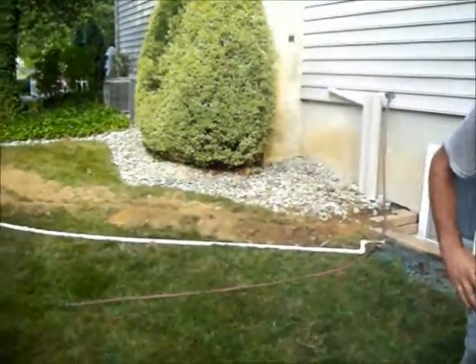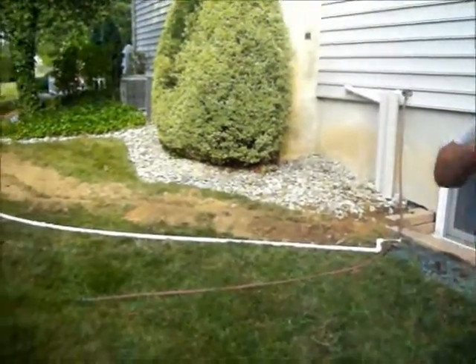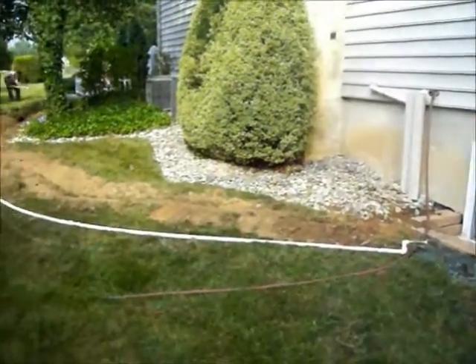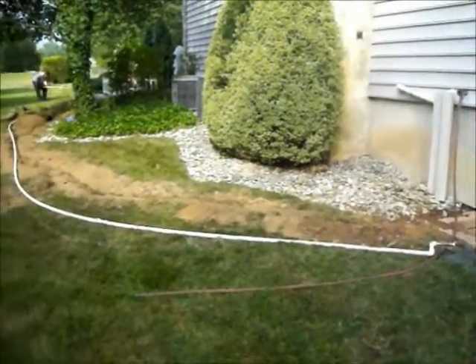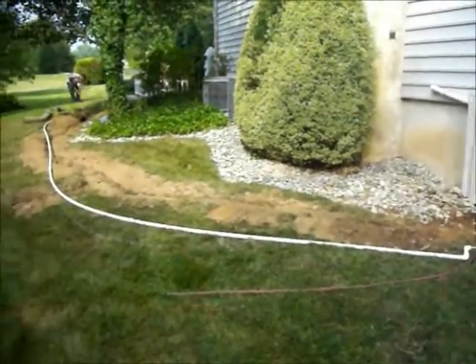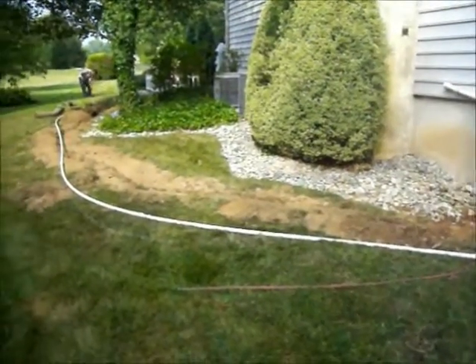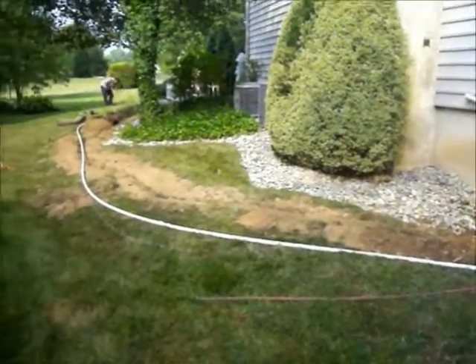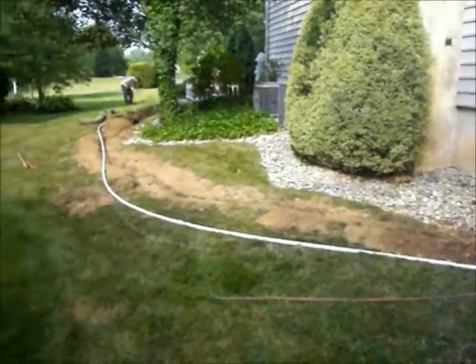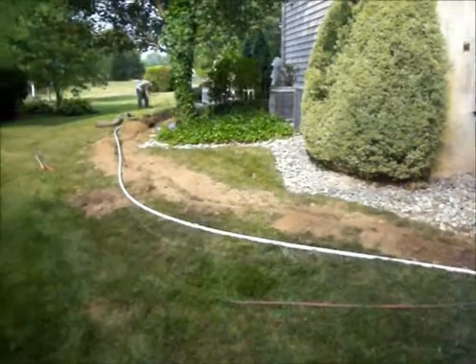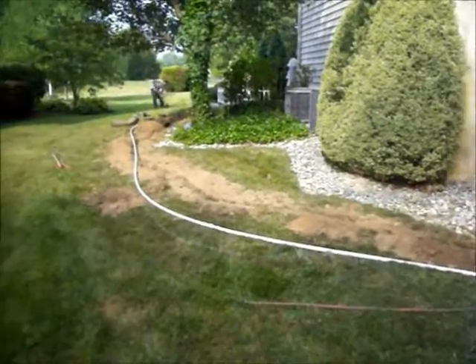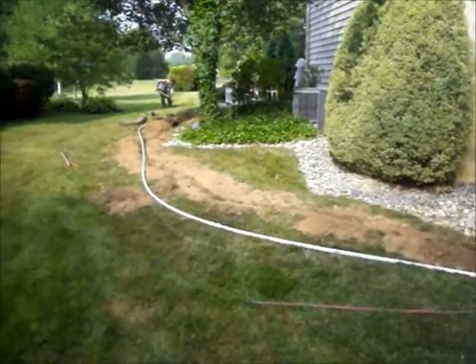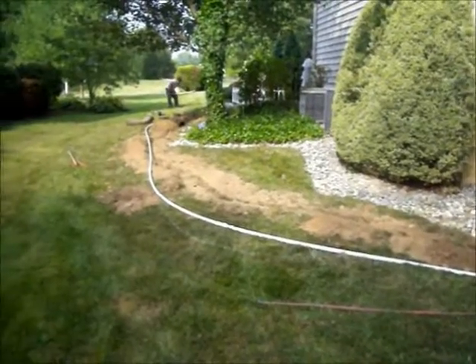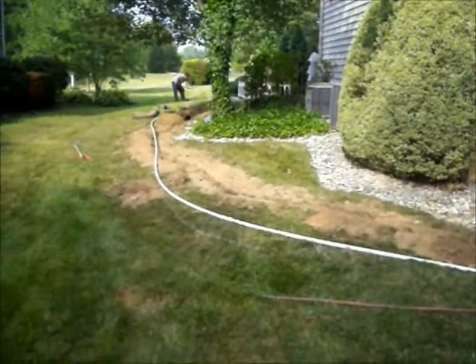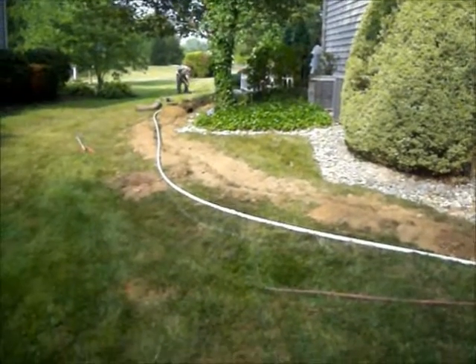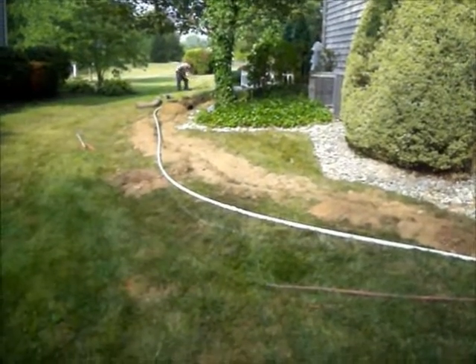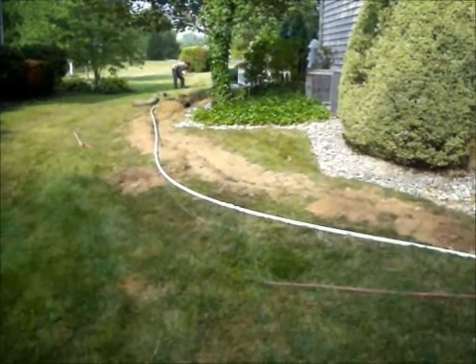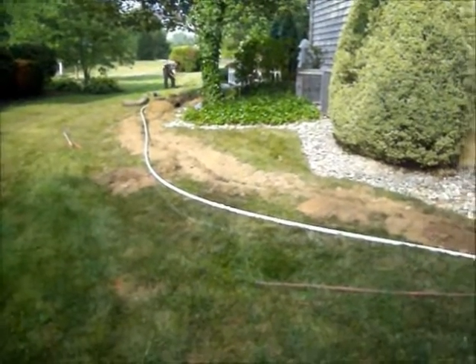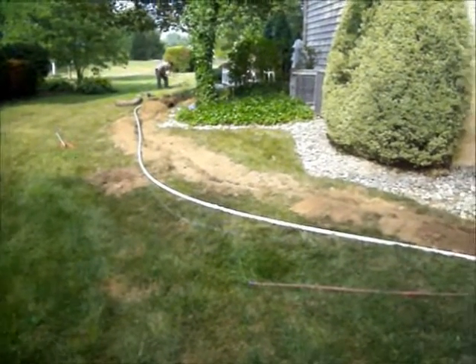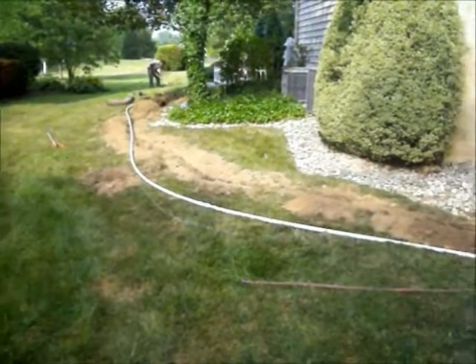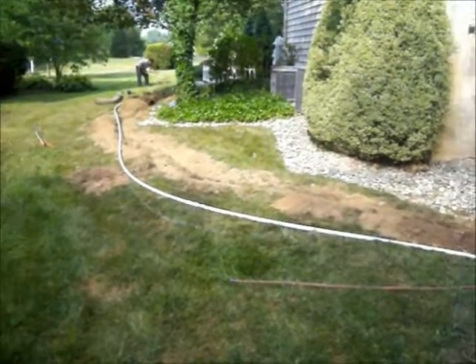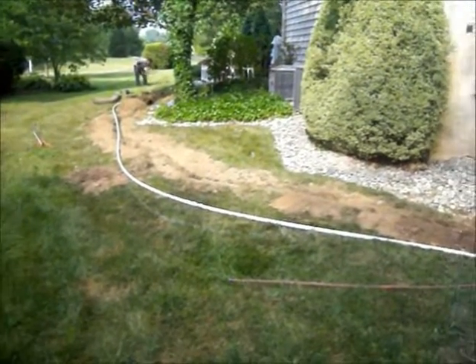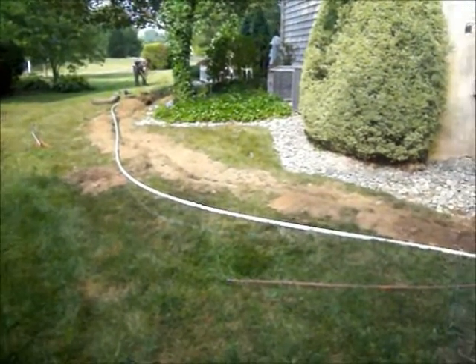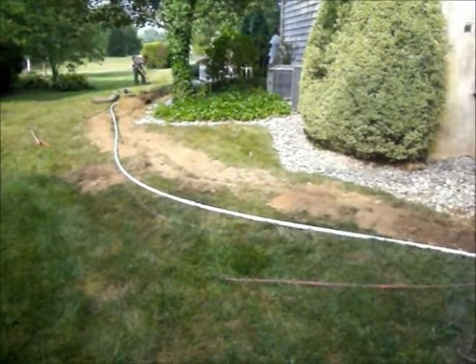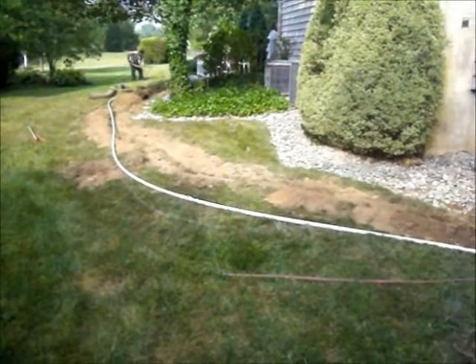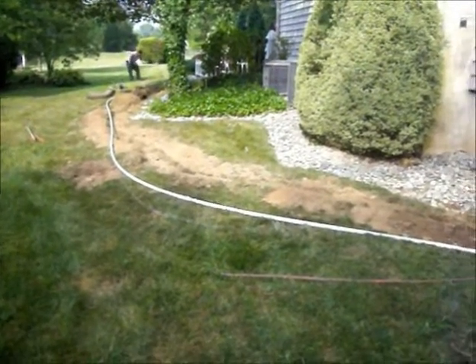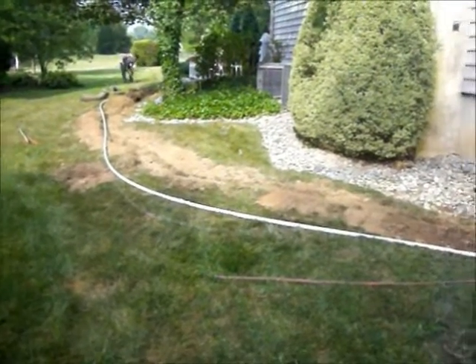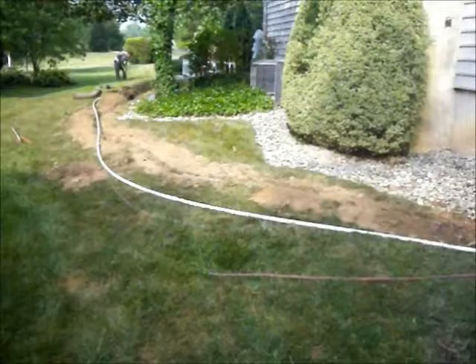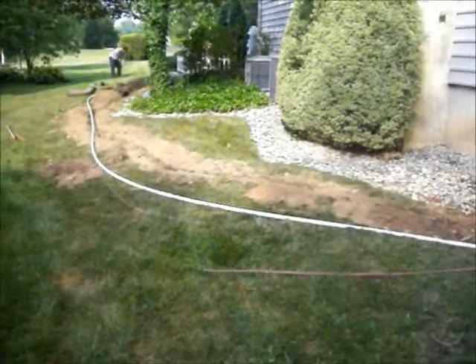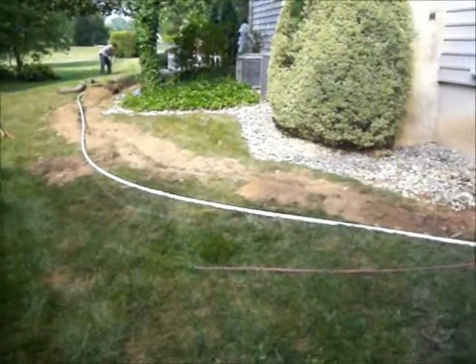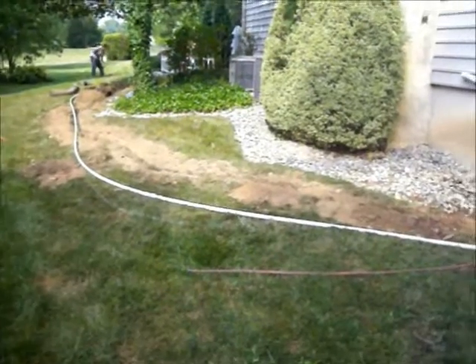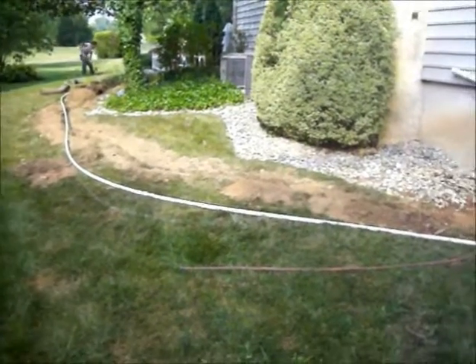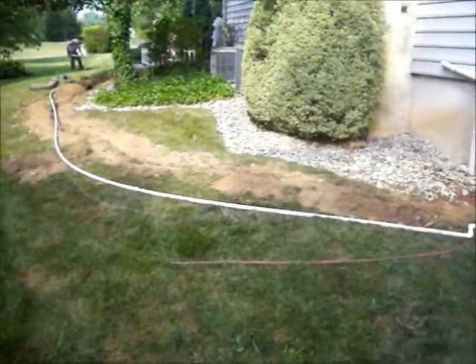Chris Horster Landscaping, 215-249-1236. We're on a property in Bucks County, Pennsylvania, installing a lawn irrigation system.